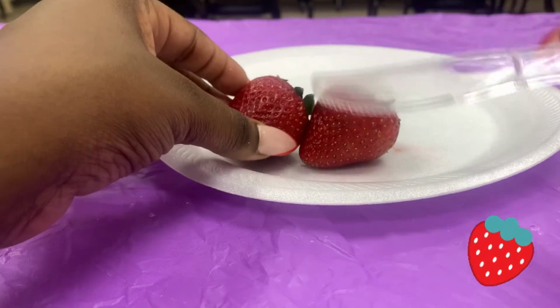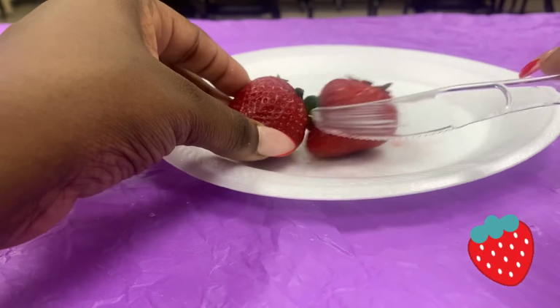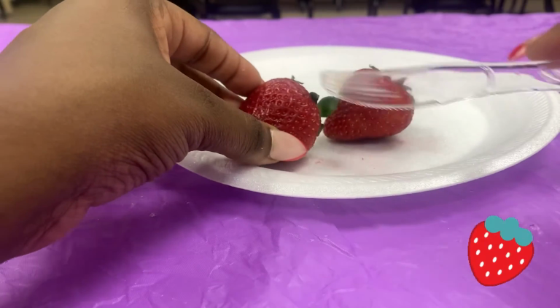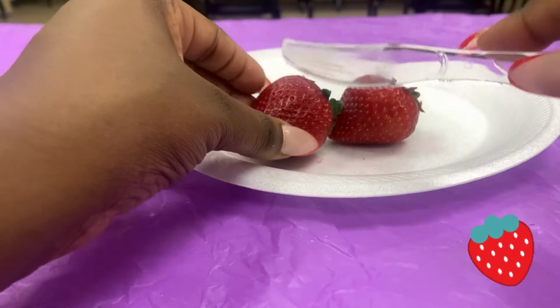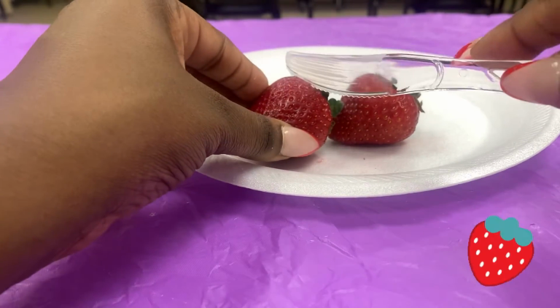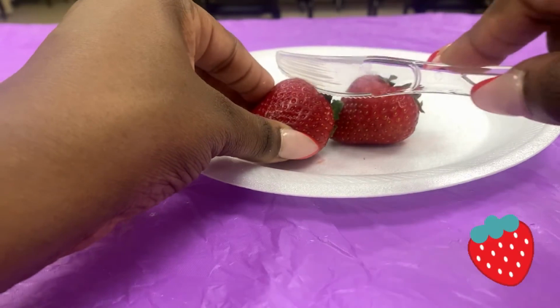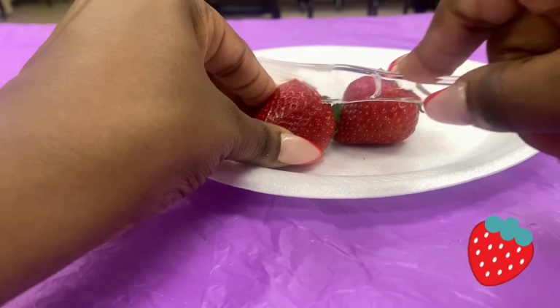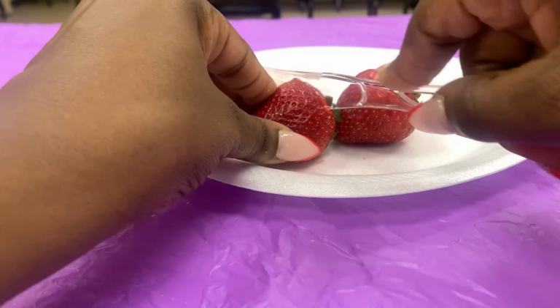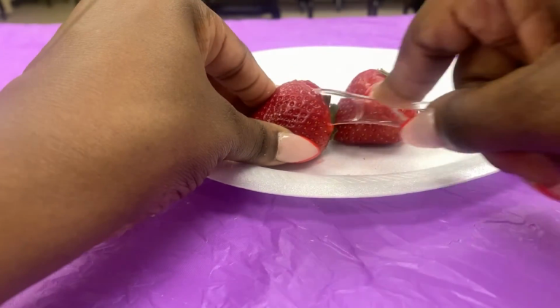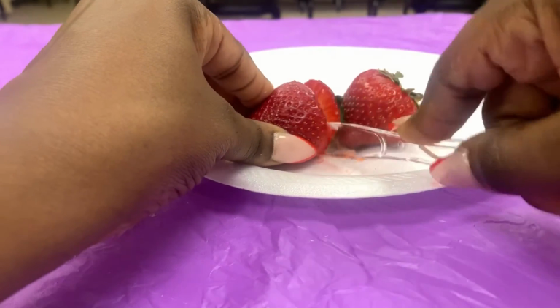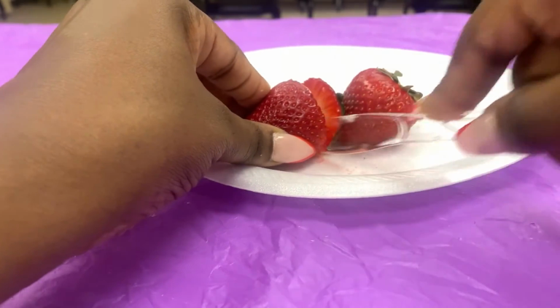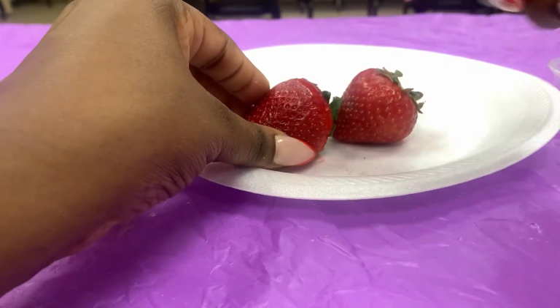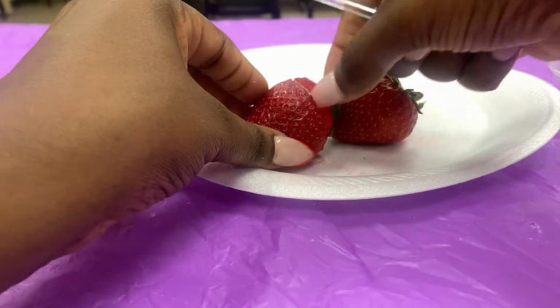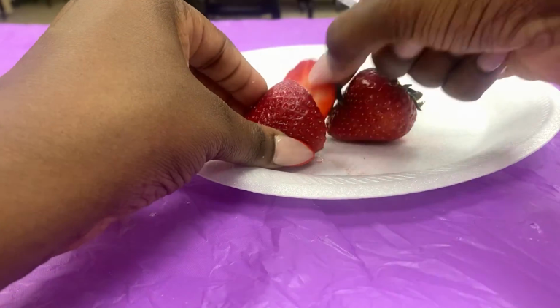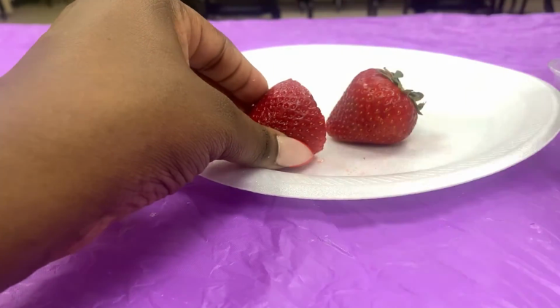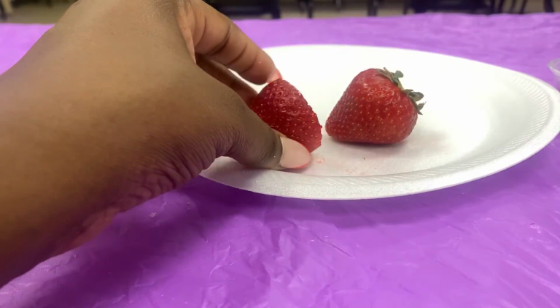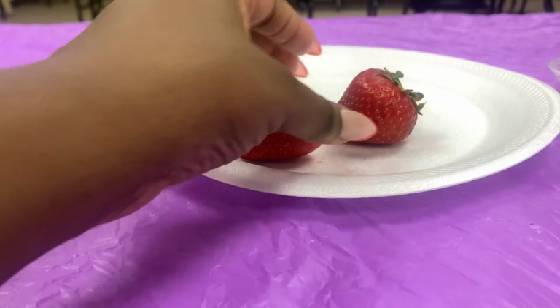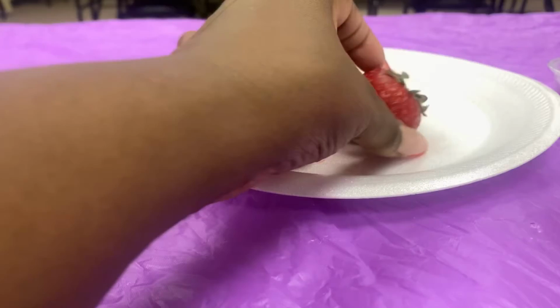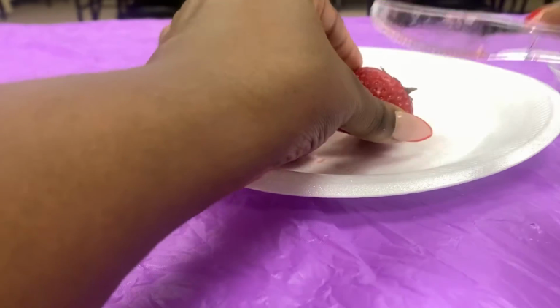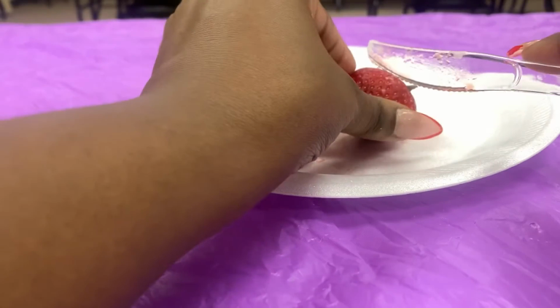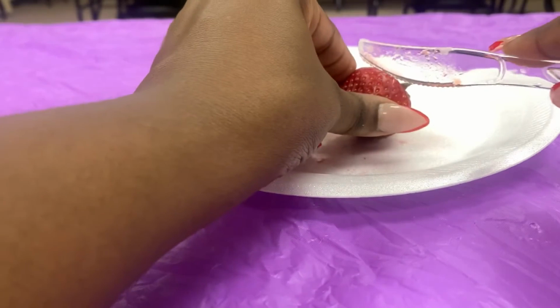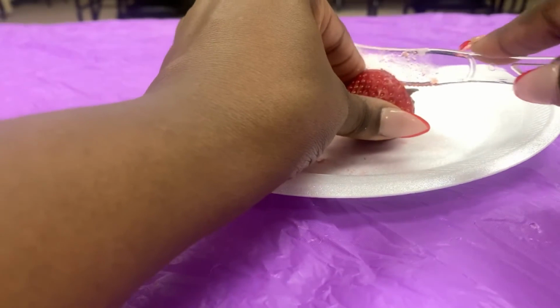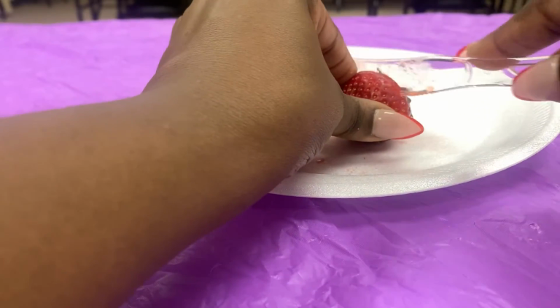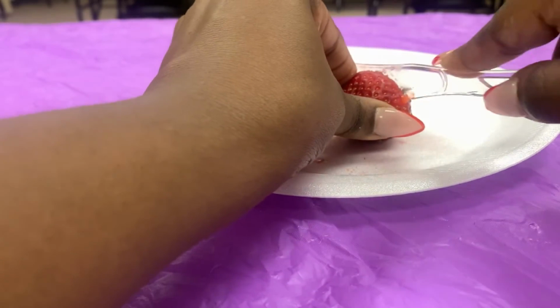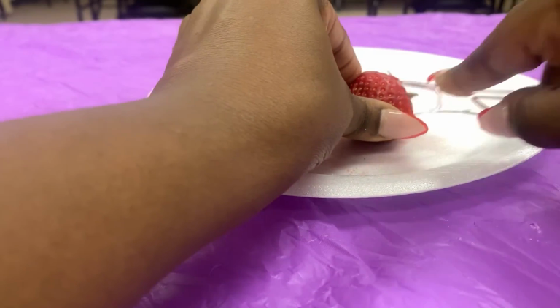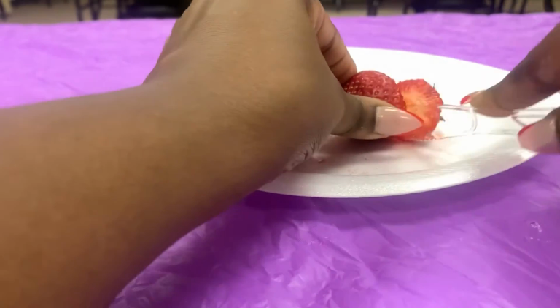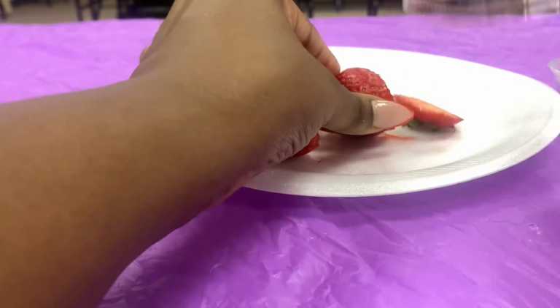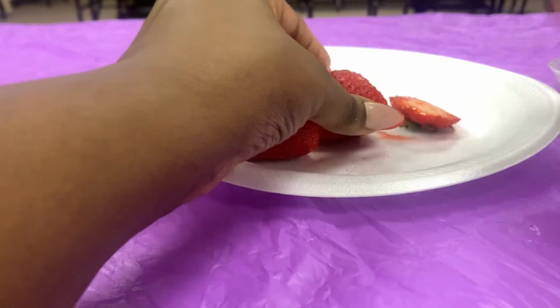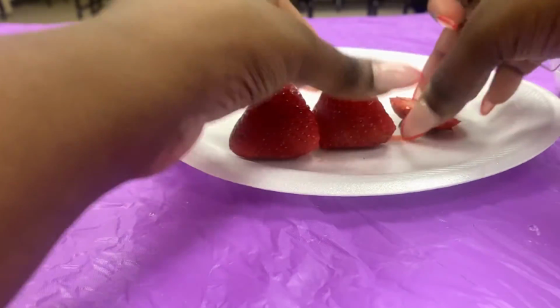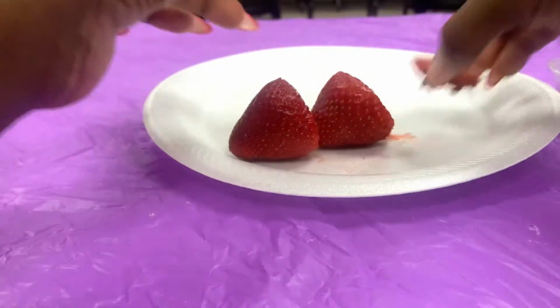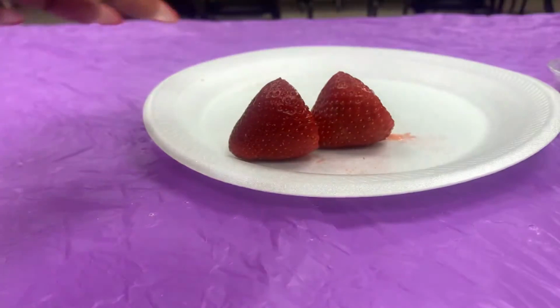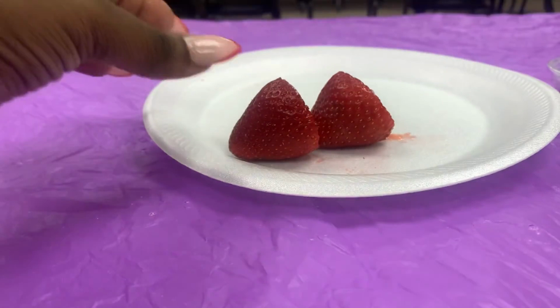Now I'm just going to cut off the leaves on our strawberries, because we don't want those. And don't forget to wash your fruit.